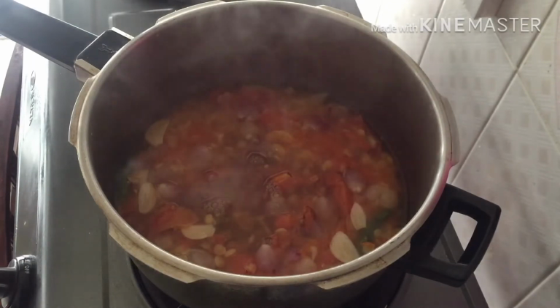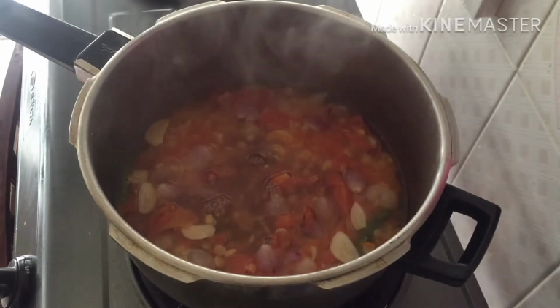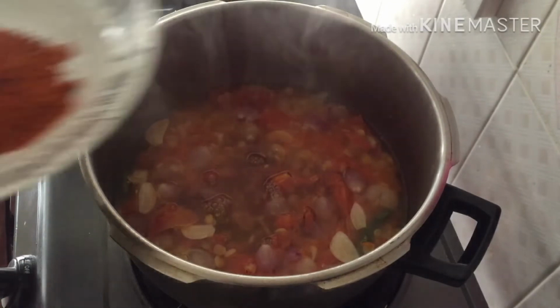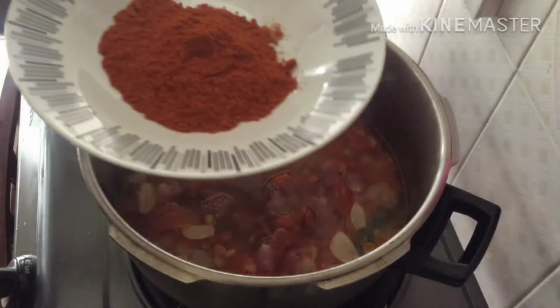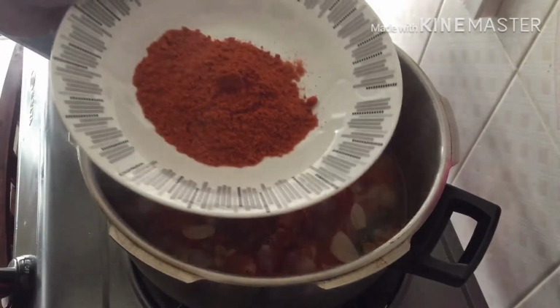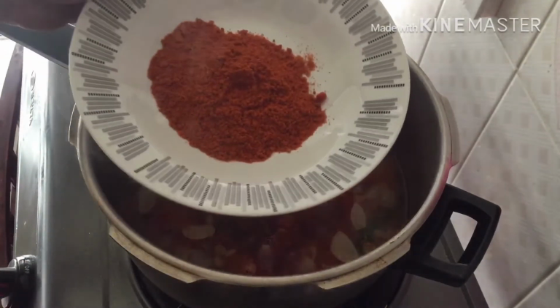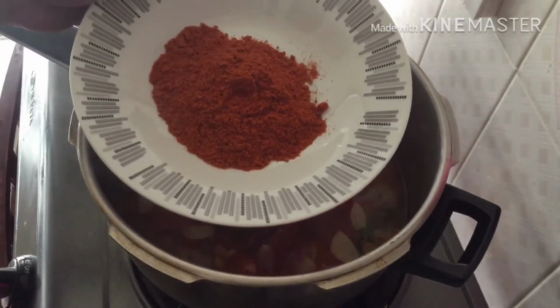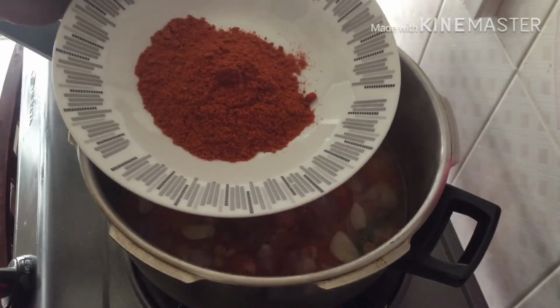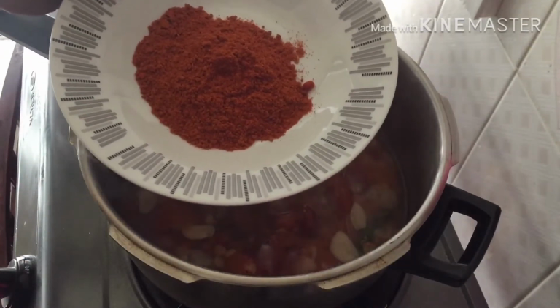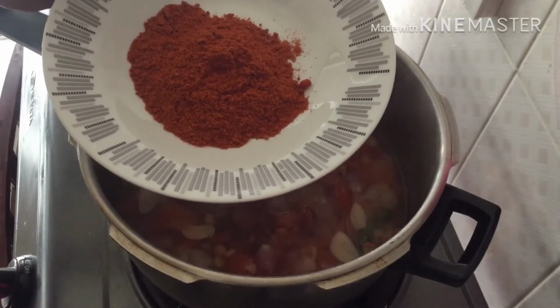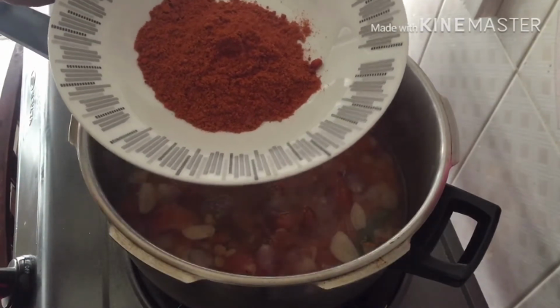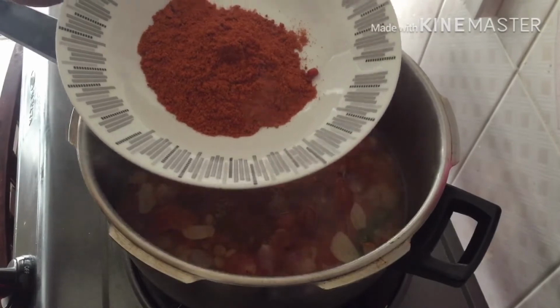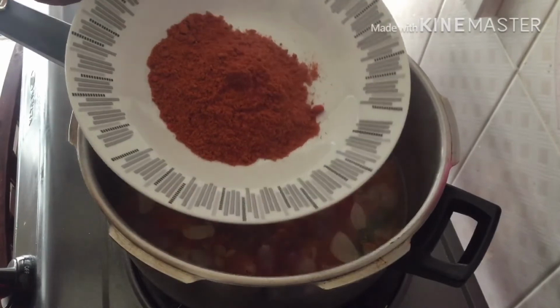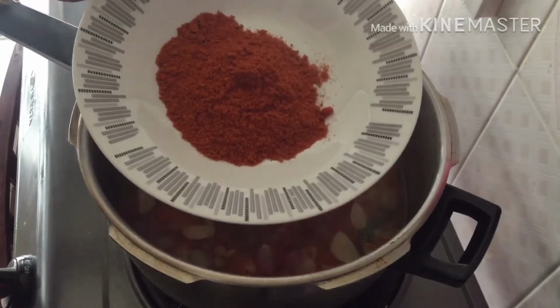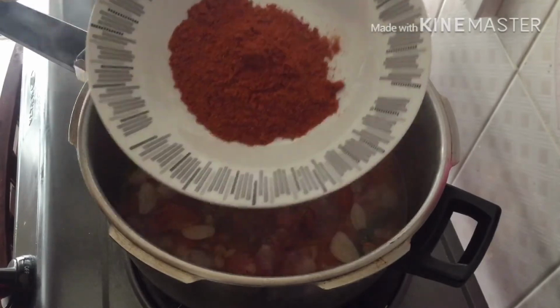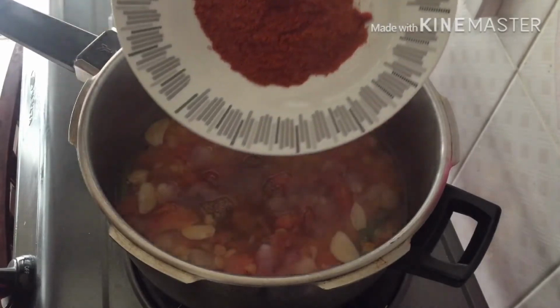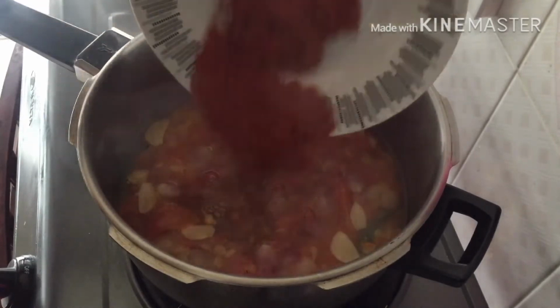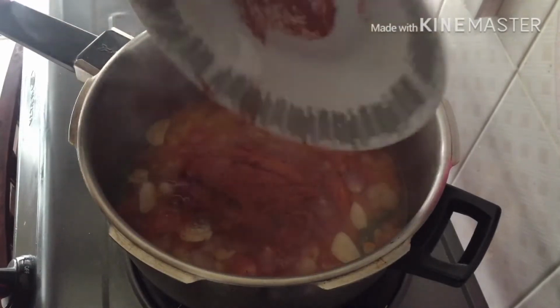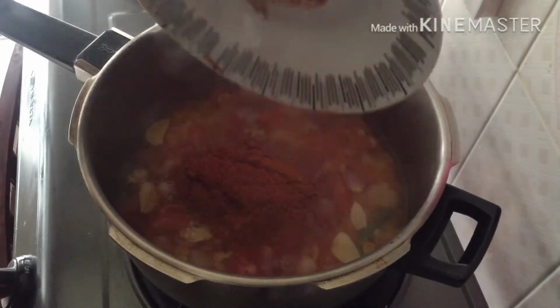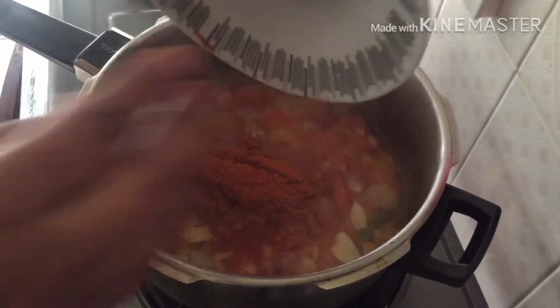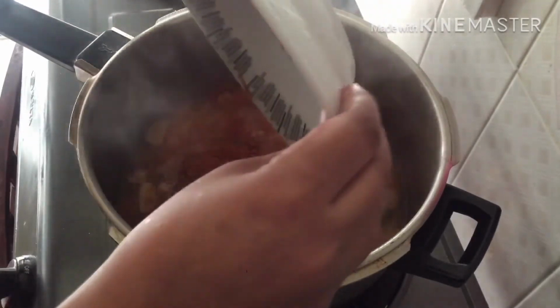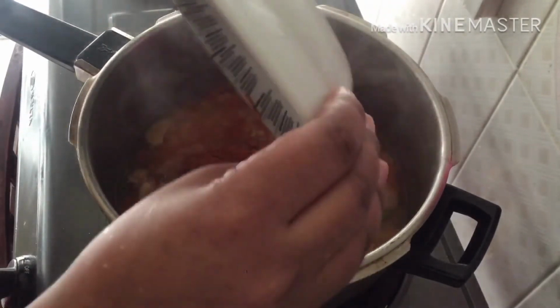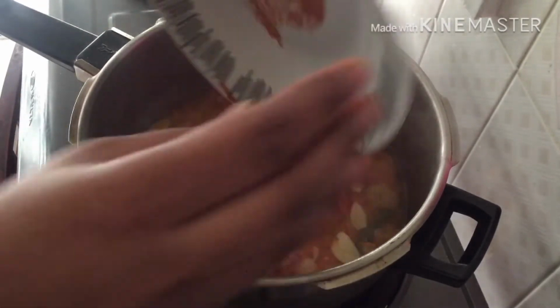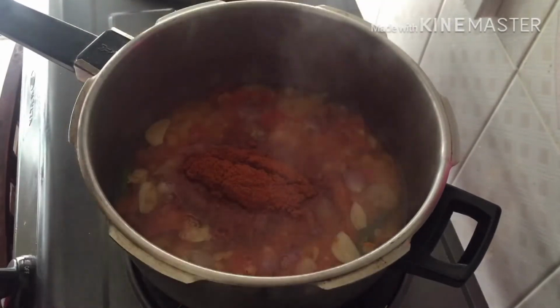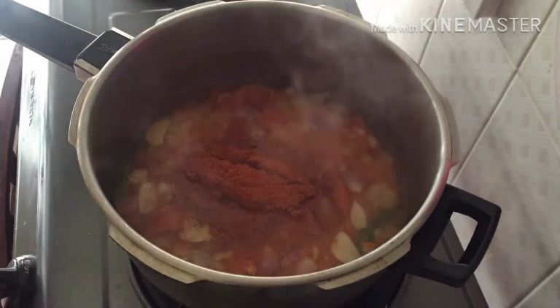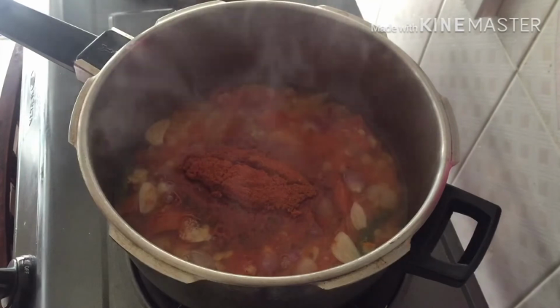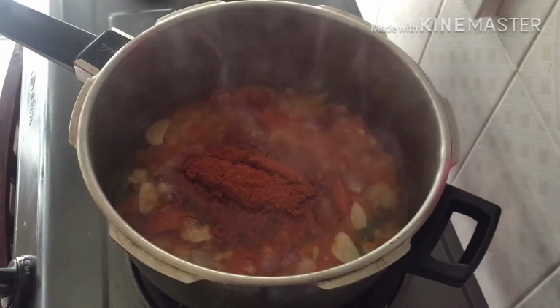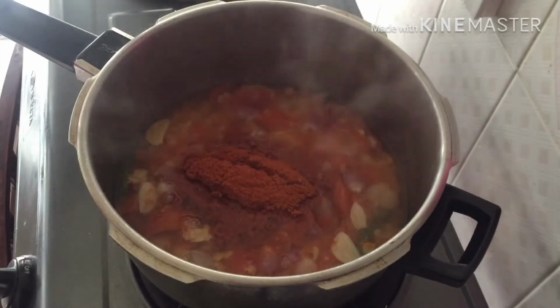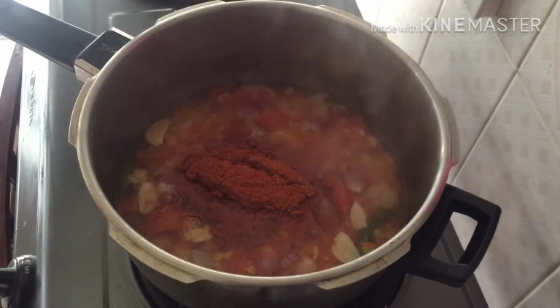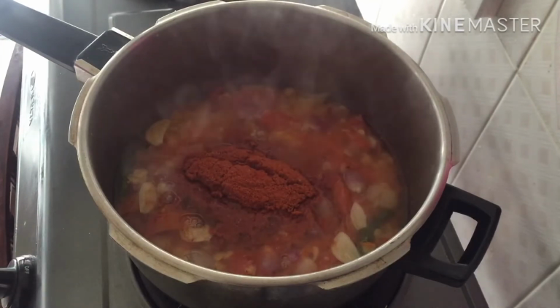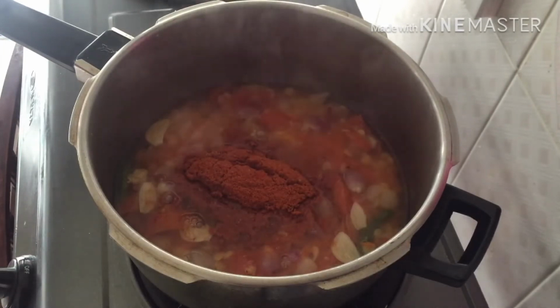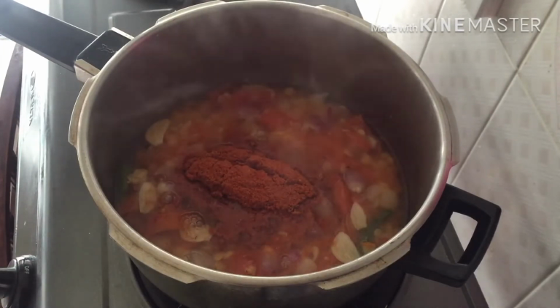I will mix 2 teaspoons of masala. I will add 2 teaspoons of a pan, 1 teaspoon of a sandwich, 1 teaspoon of salt. I will mix it up. This is a dry roast.